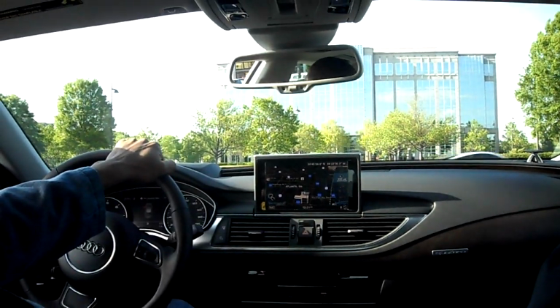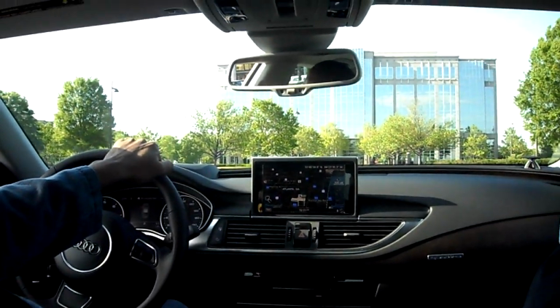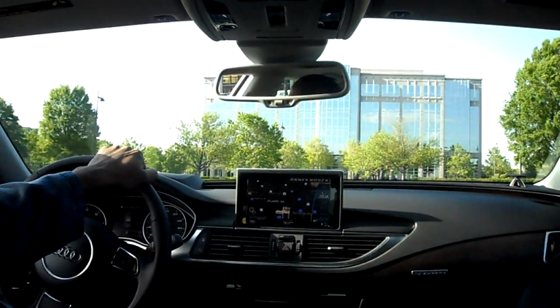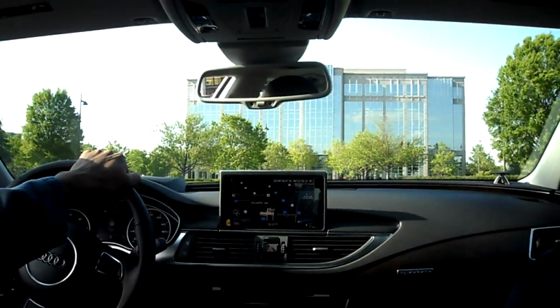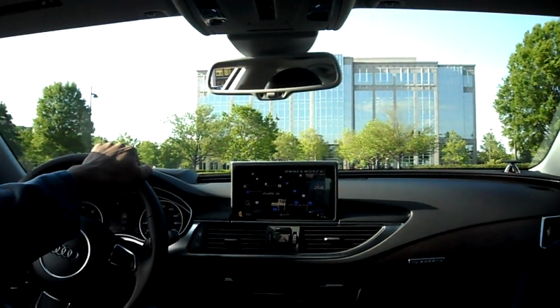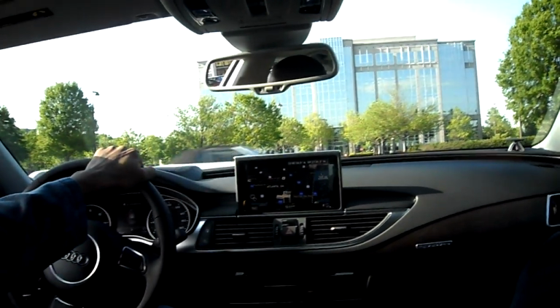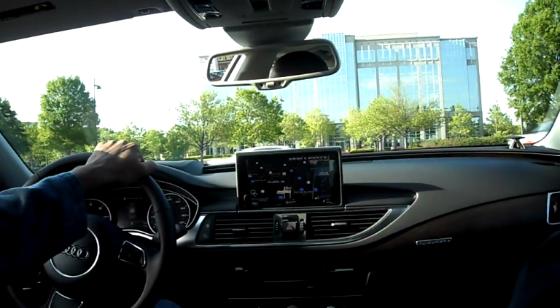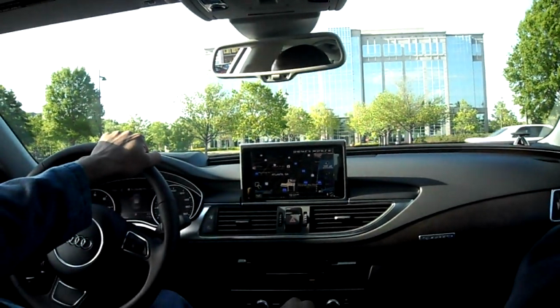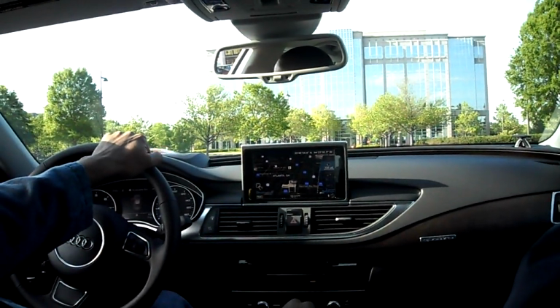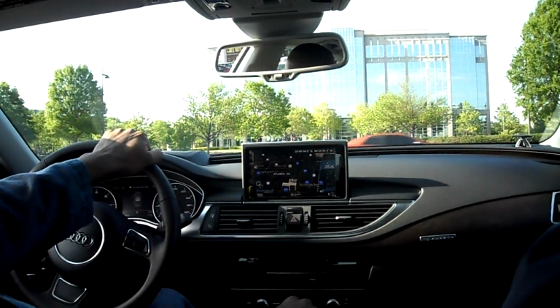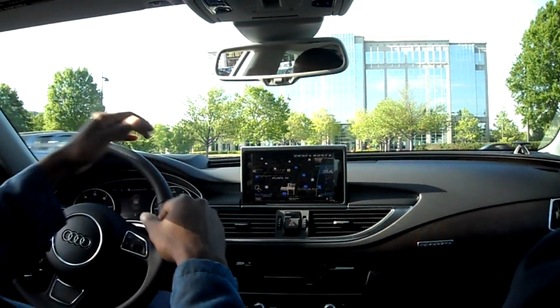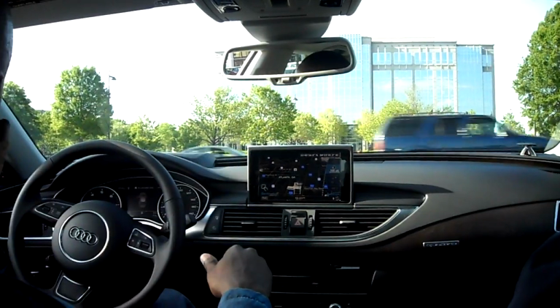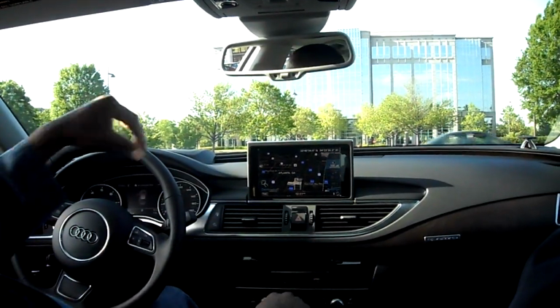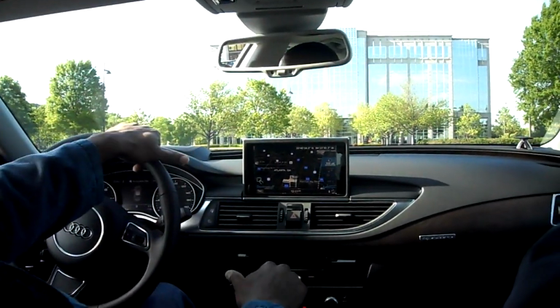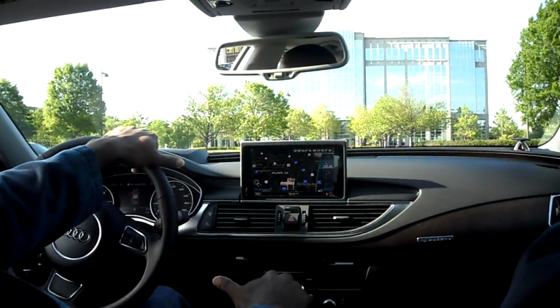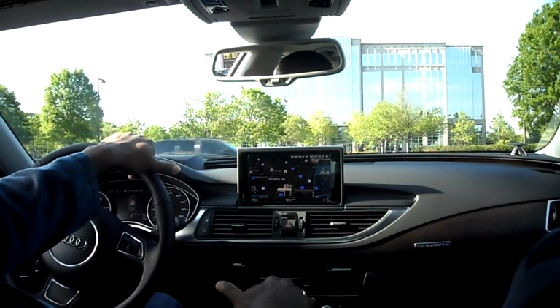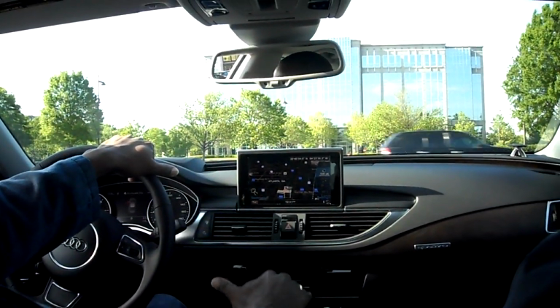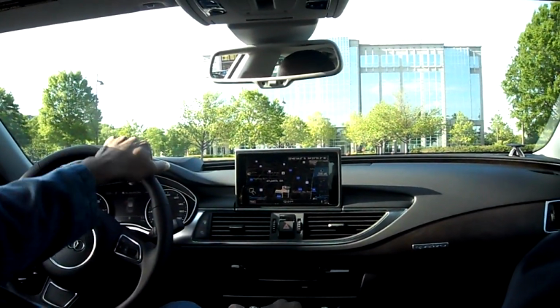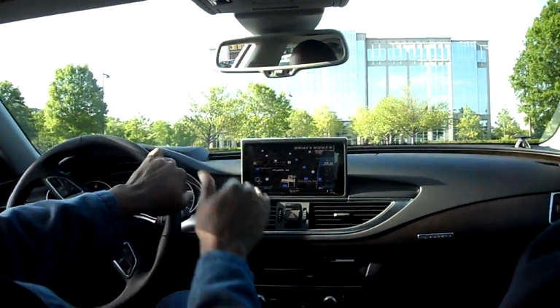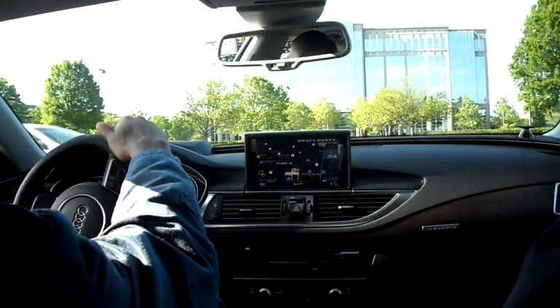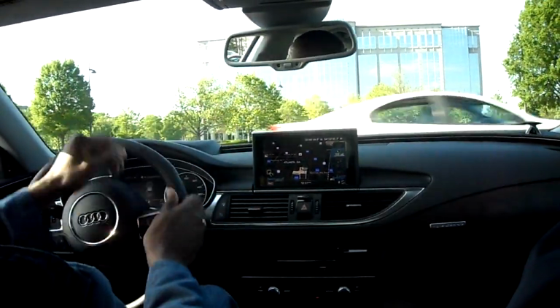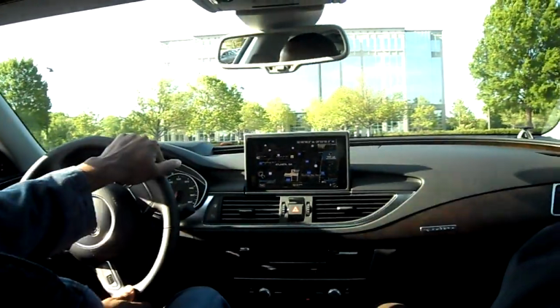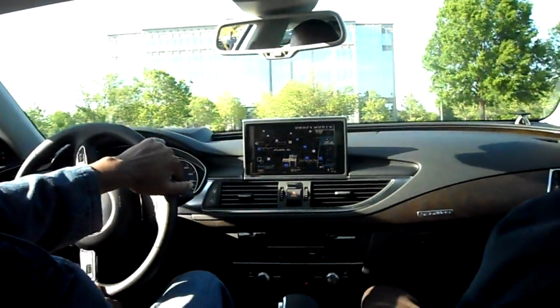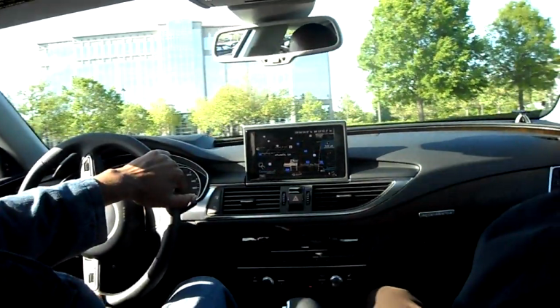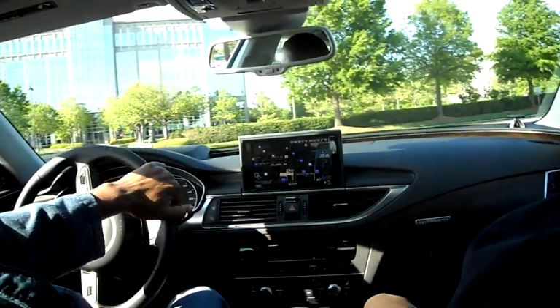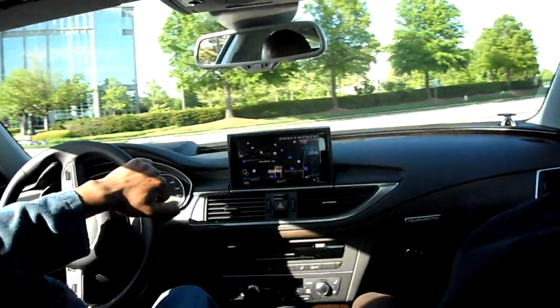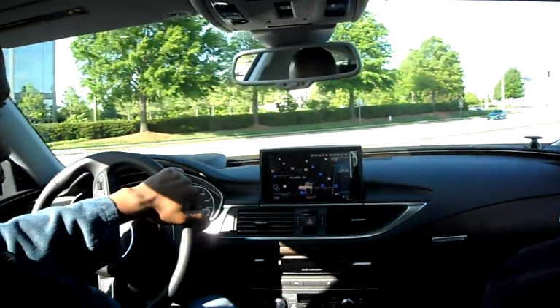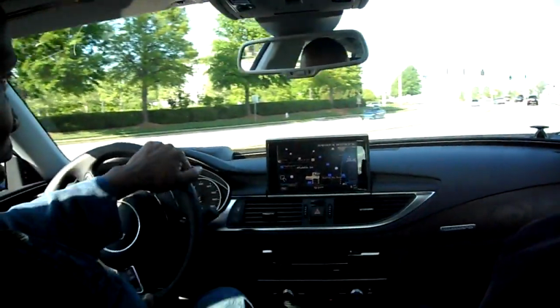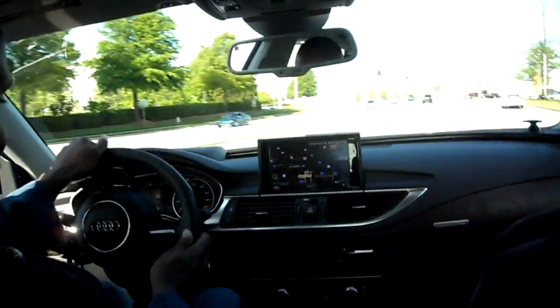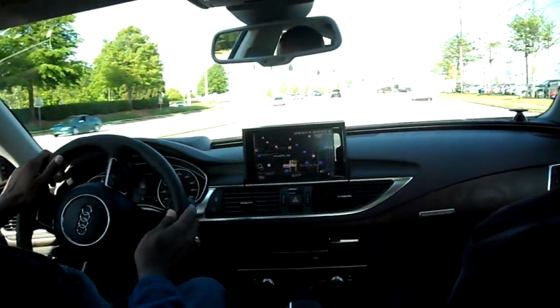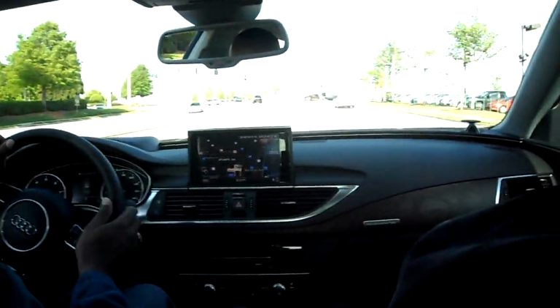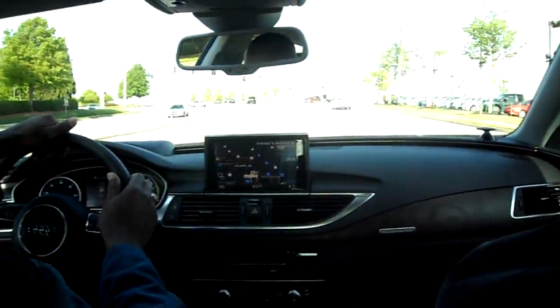I mean, this engine is so... I've heard quiet engines, but this is beyond quiet. This is 'check the baby every 15 seconds' kind of quiet.